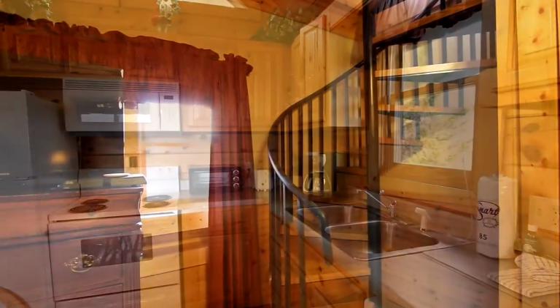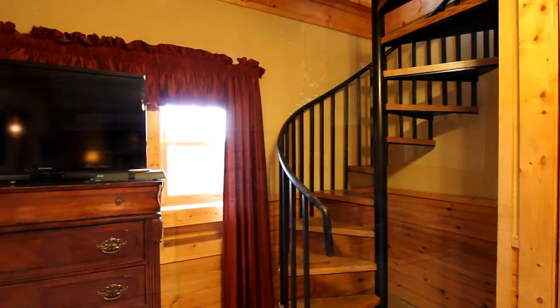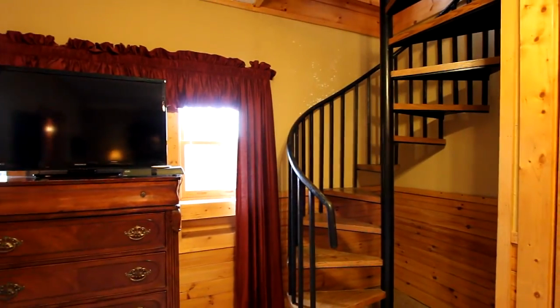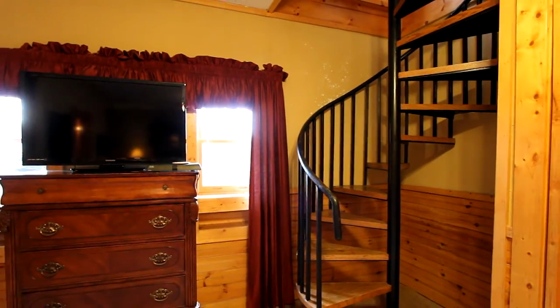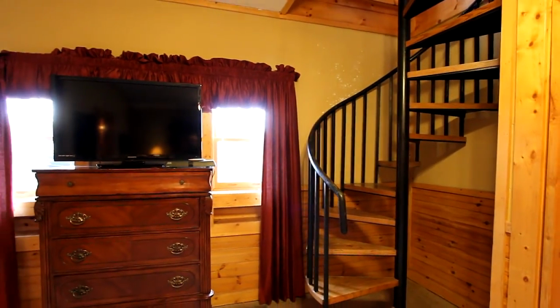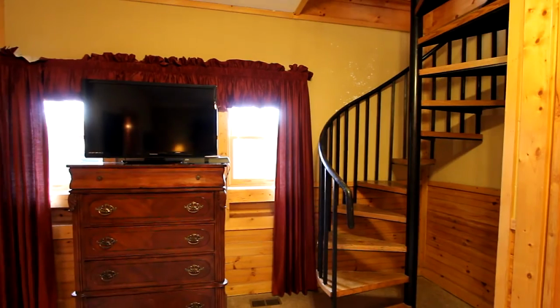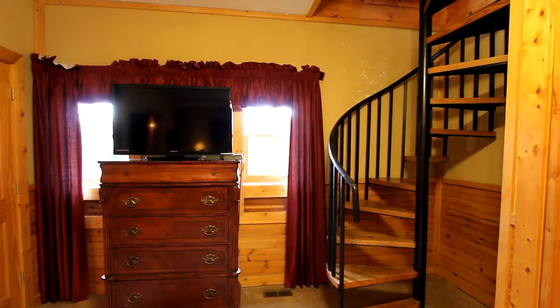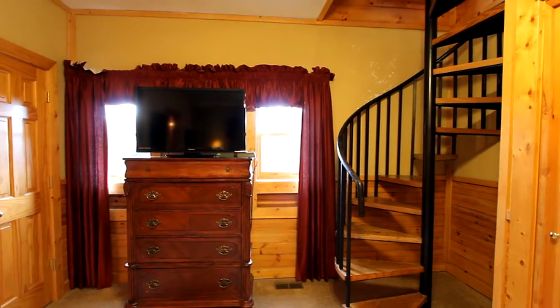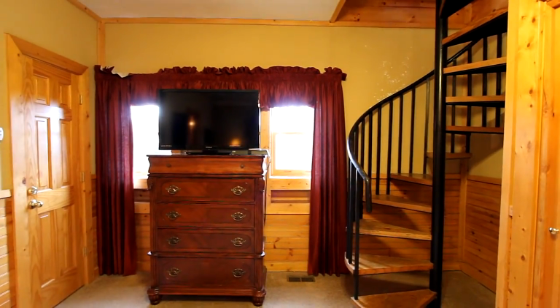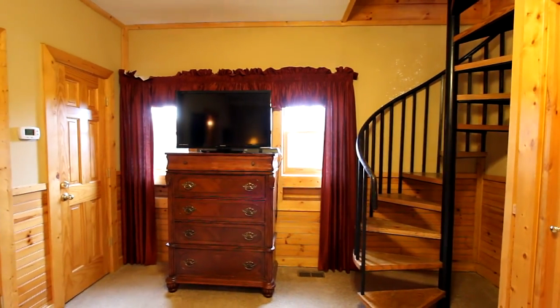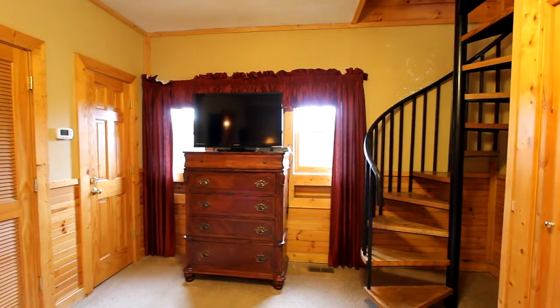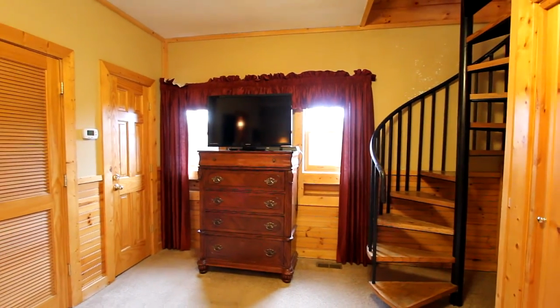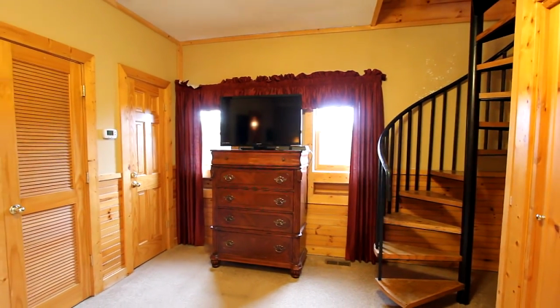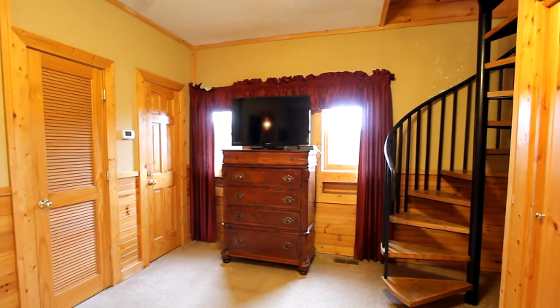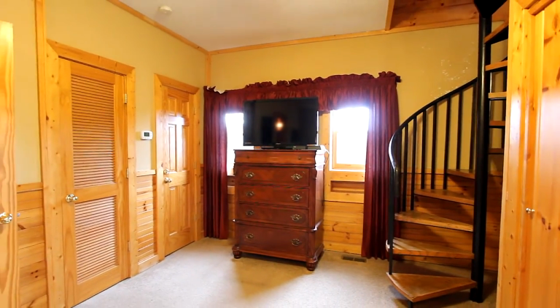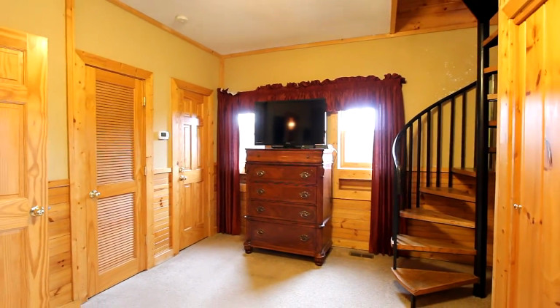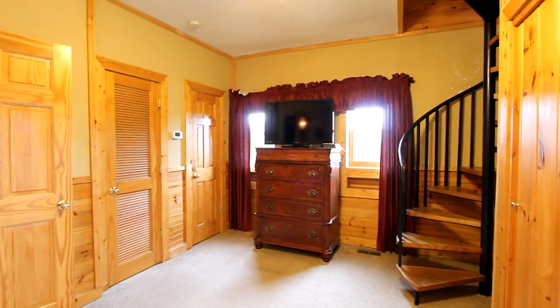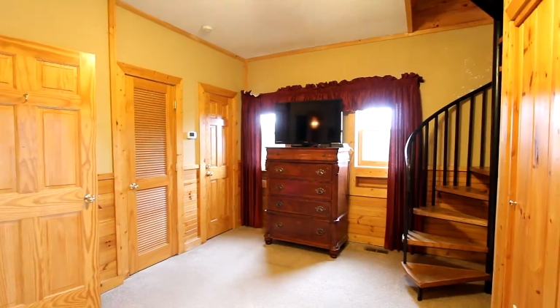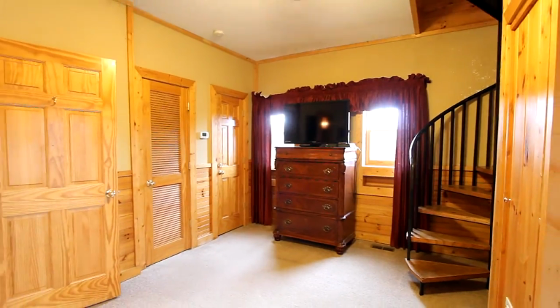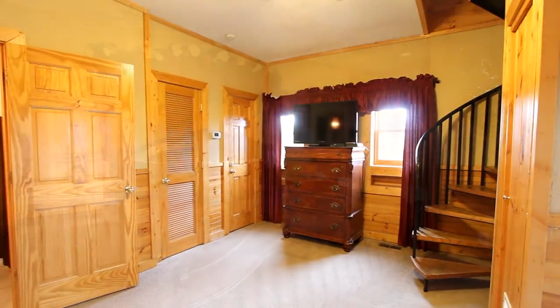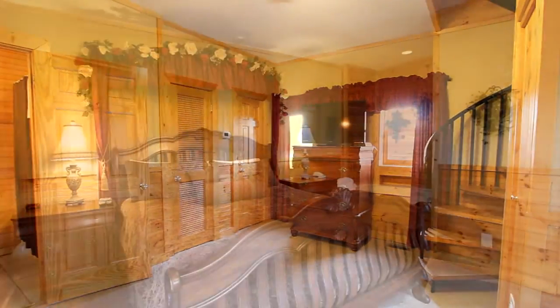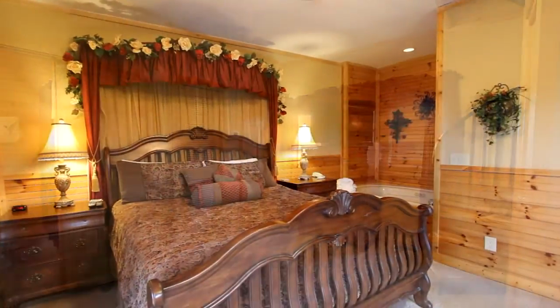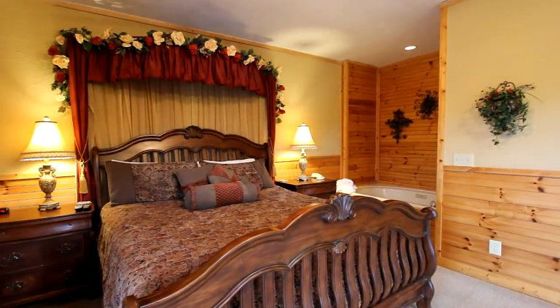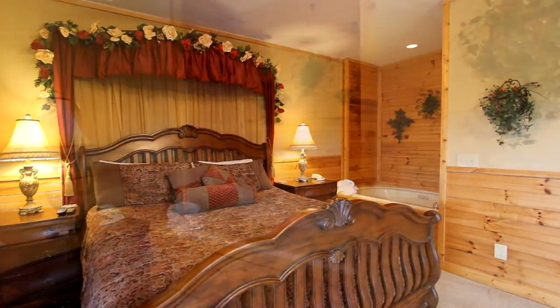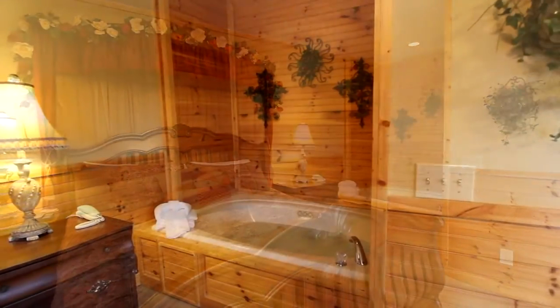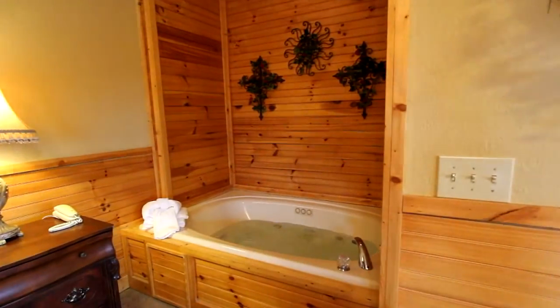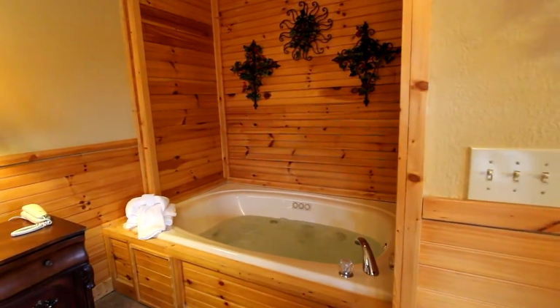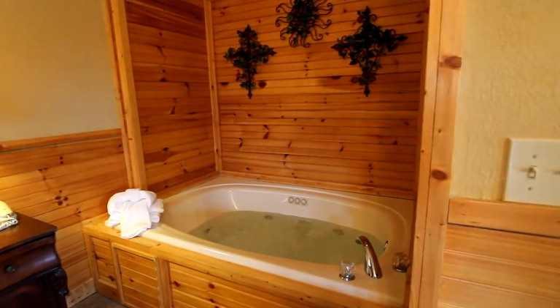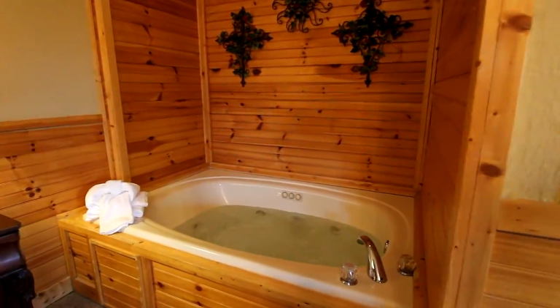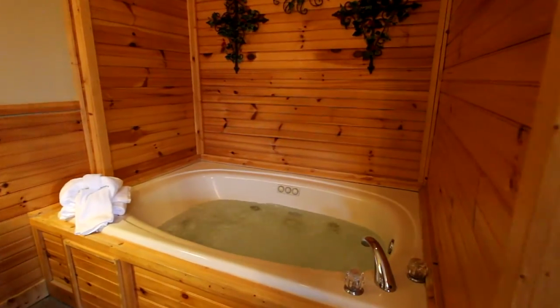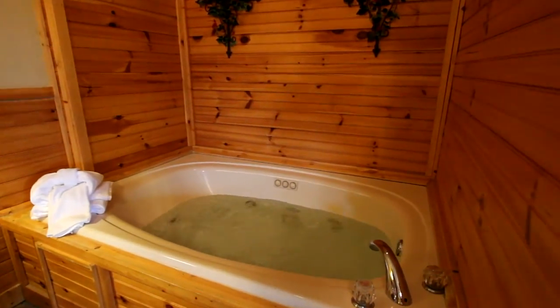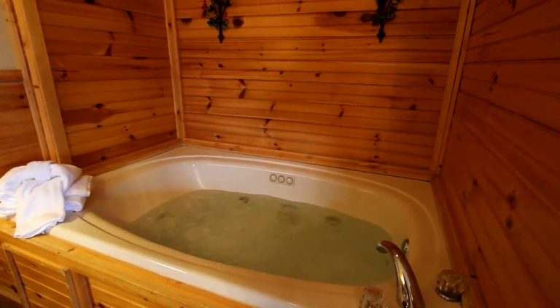Take the spiral staircase downstairs to your king bedroom. It's spacious with its own TV, plenty of closet space, a full bathroom, and you'll appreciate that king bed right beside the very comfortable, intimate jet tub.